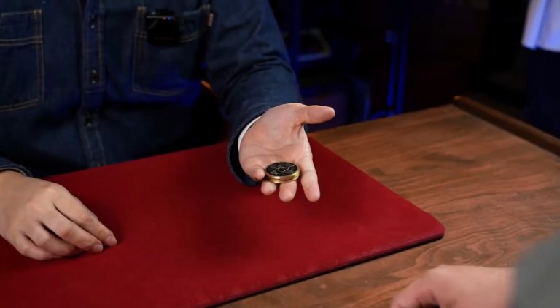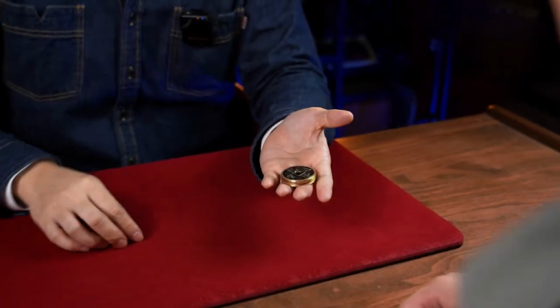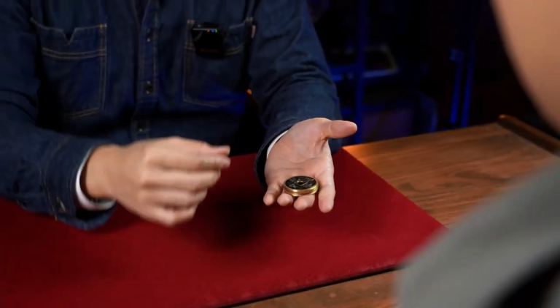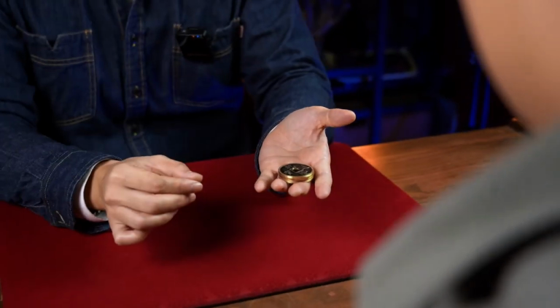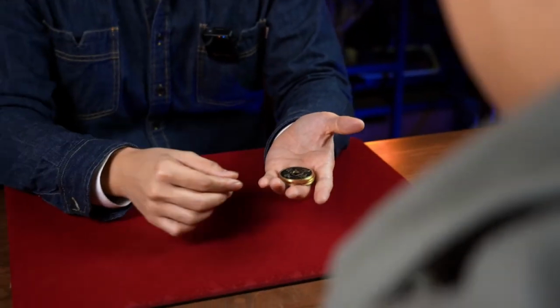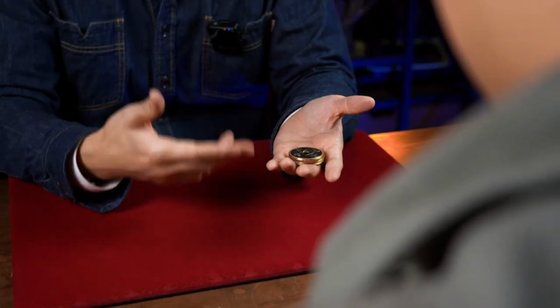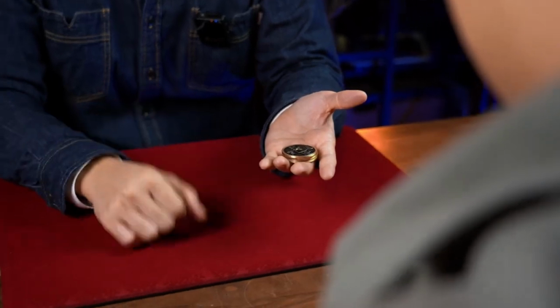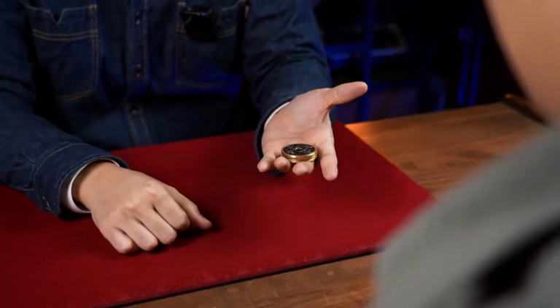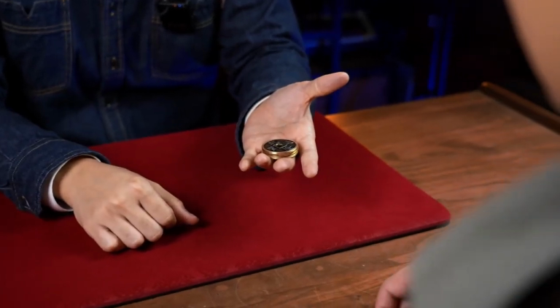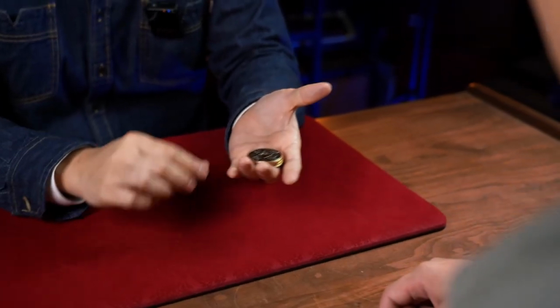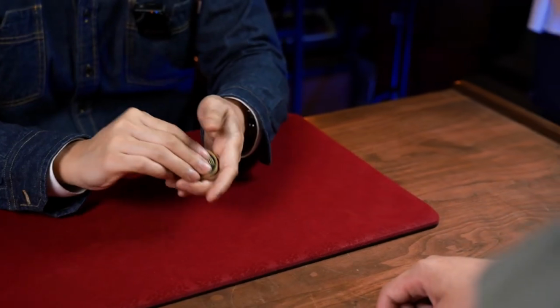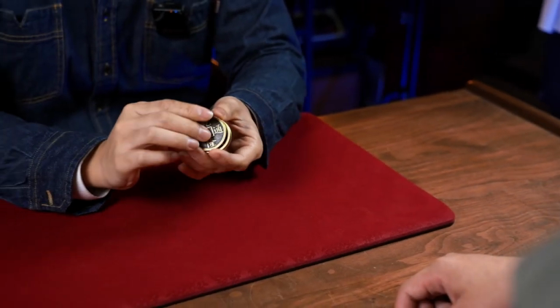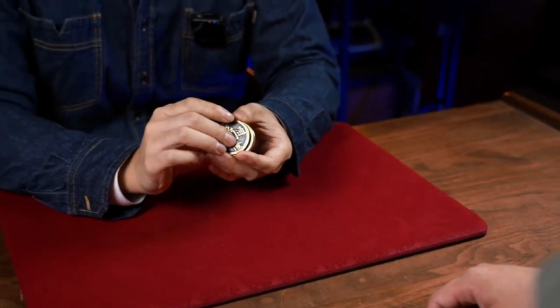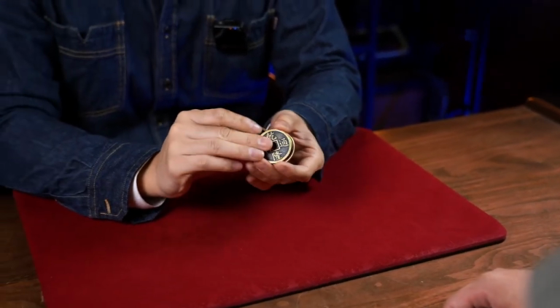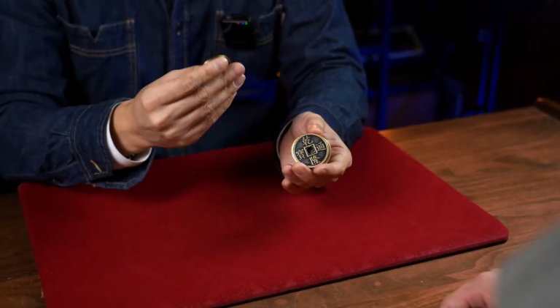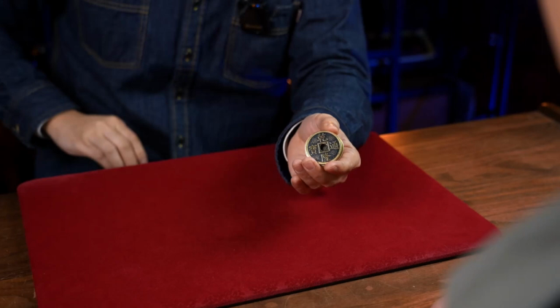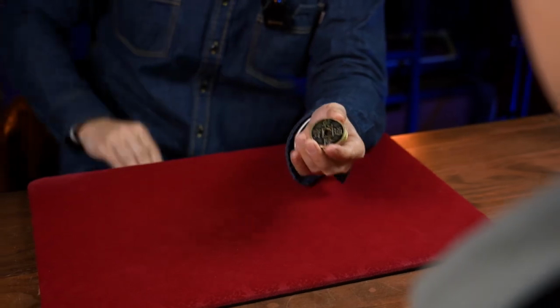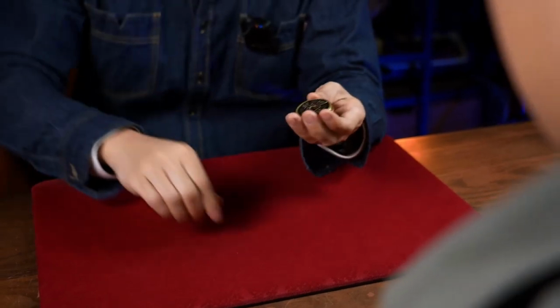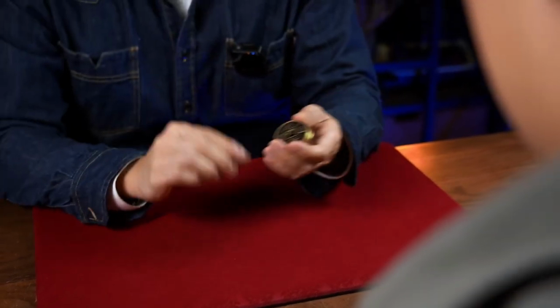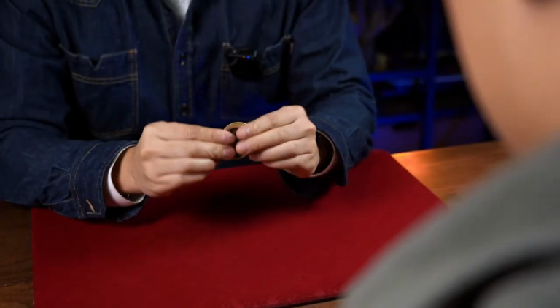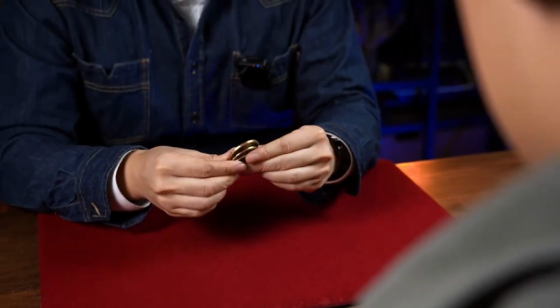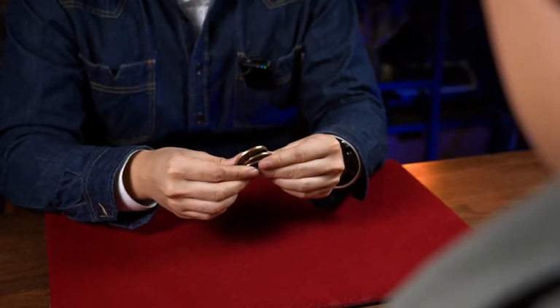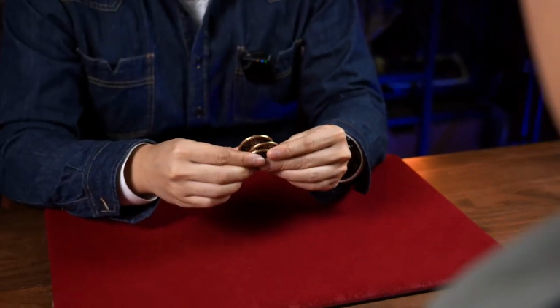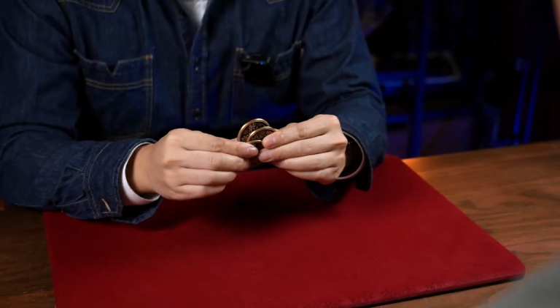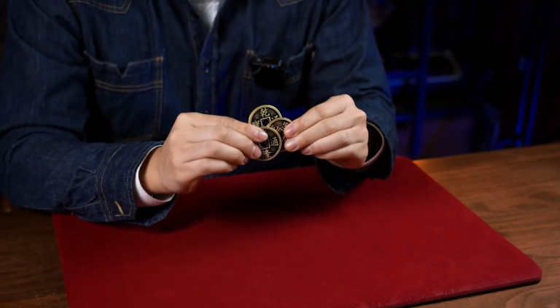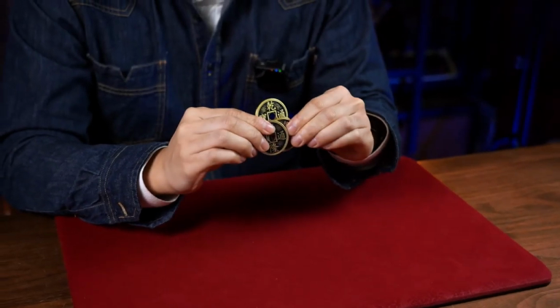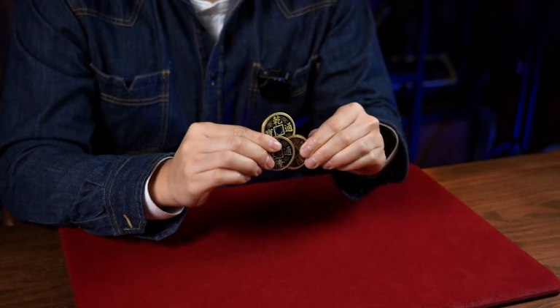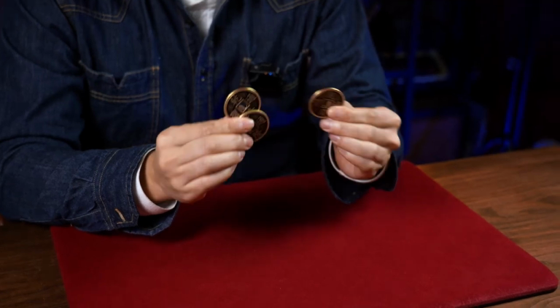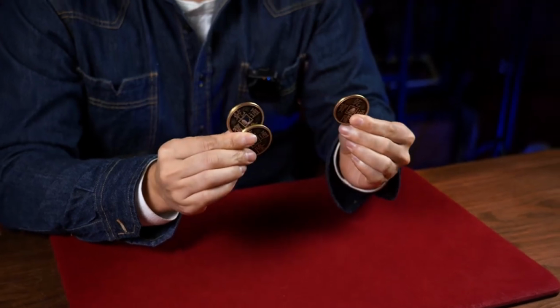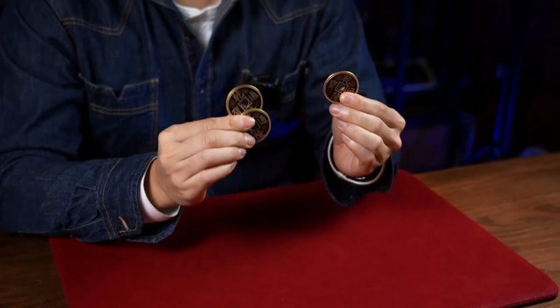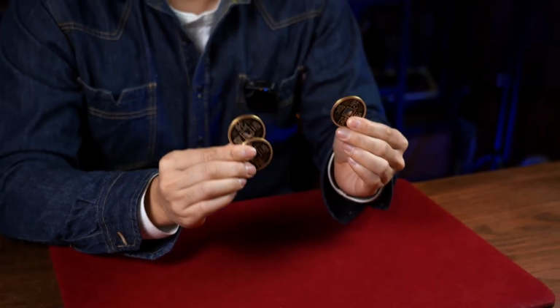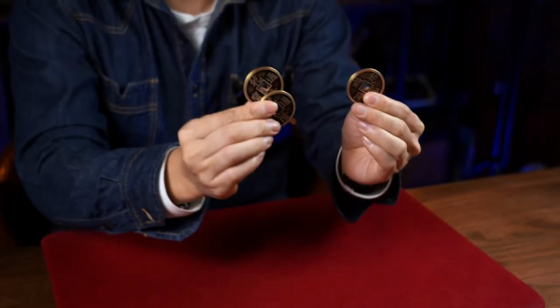Hey Sam, I want to show something interesting using these four Chinese coins, but the first one we will use later. You know there is a very famous and obvious feature of these coins — there is a hole at the center.